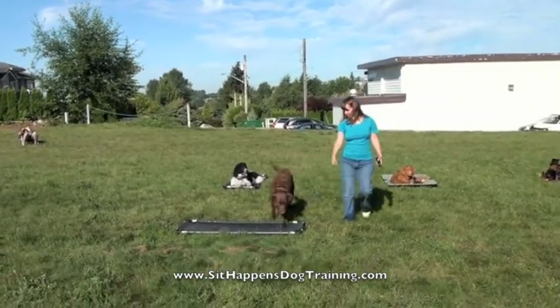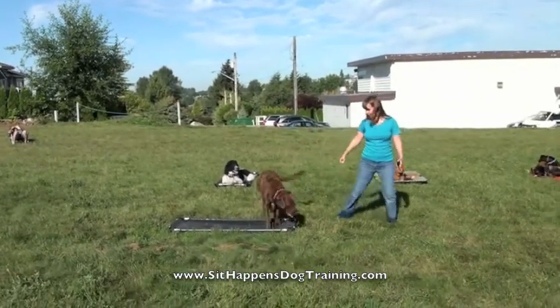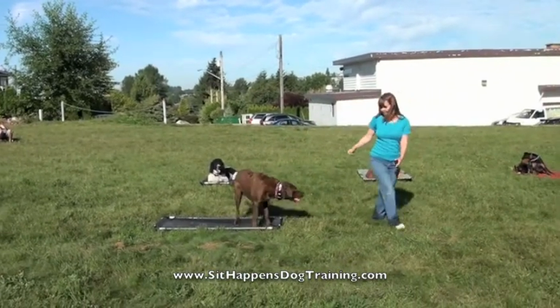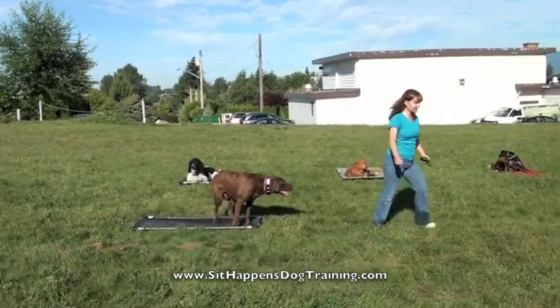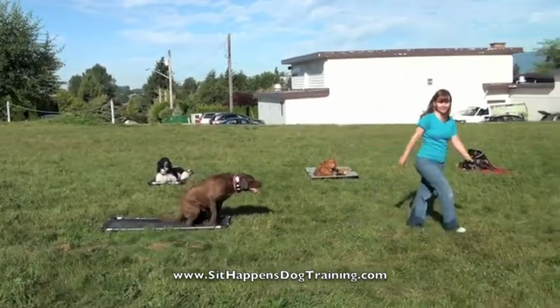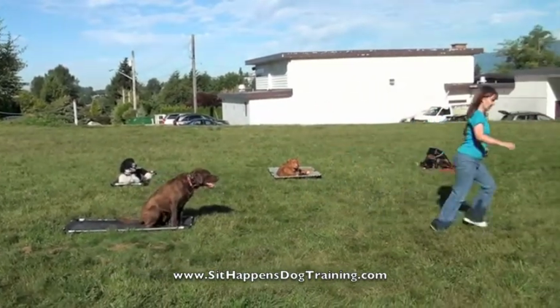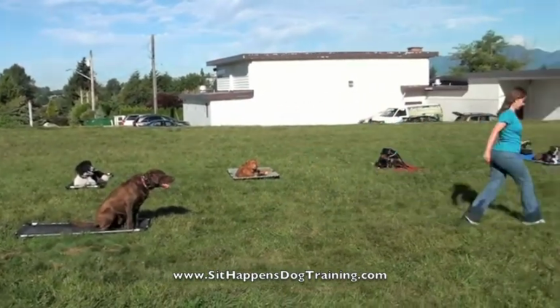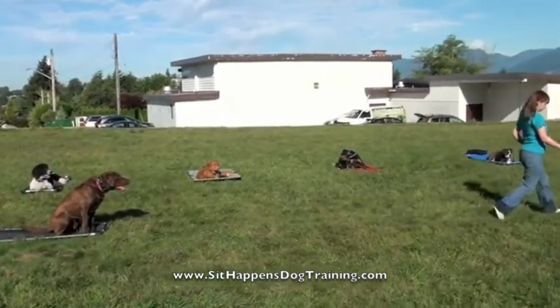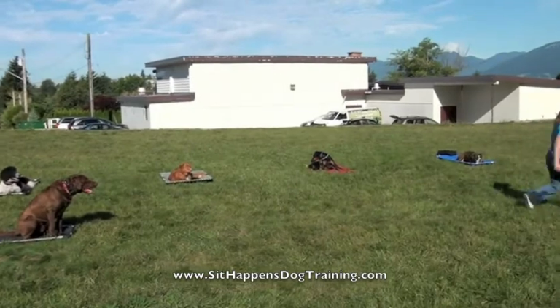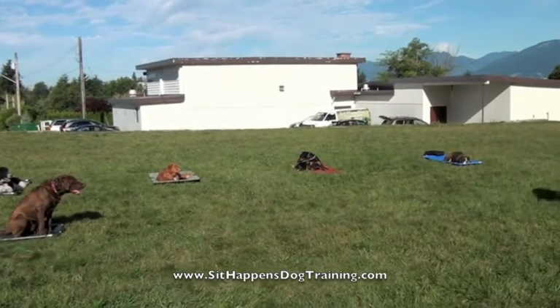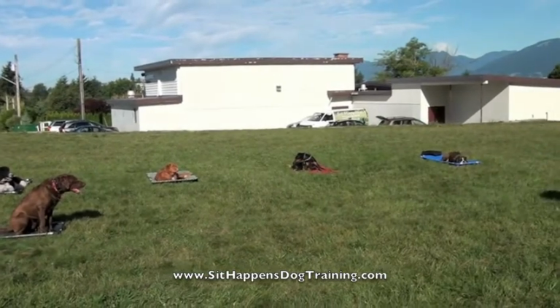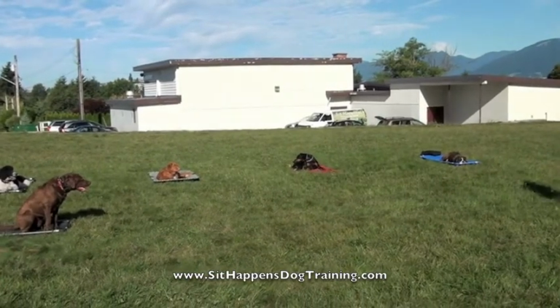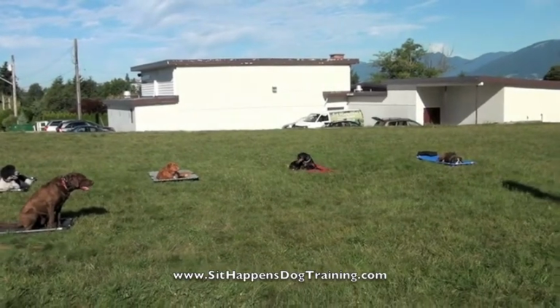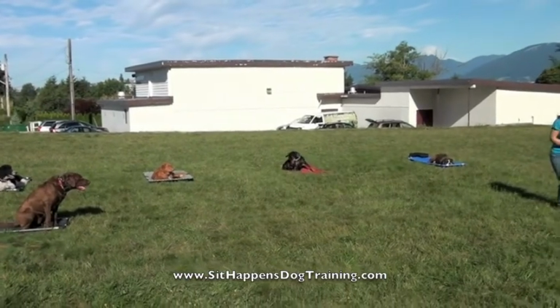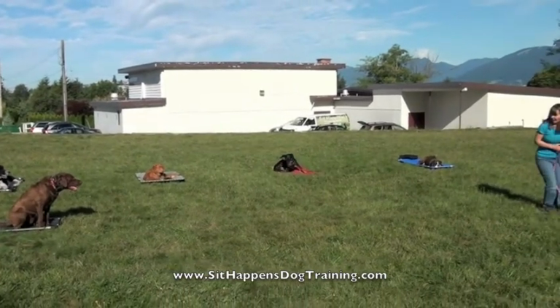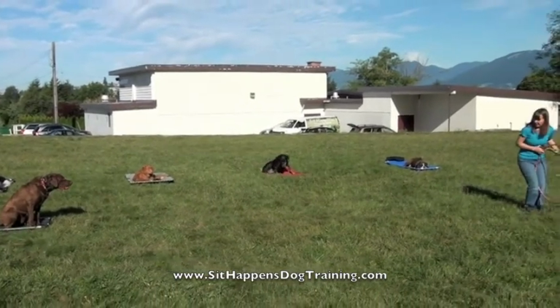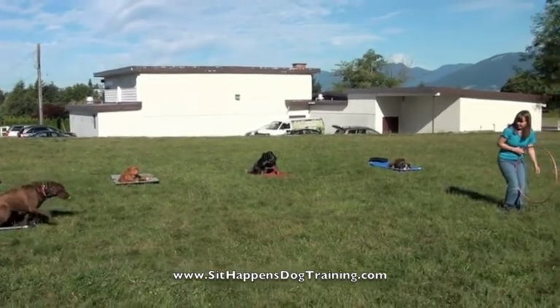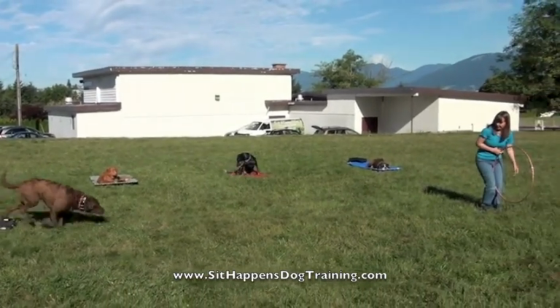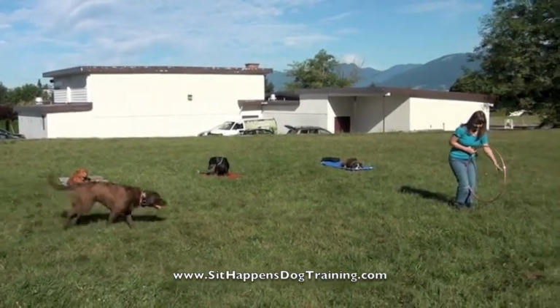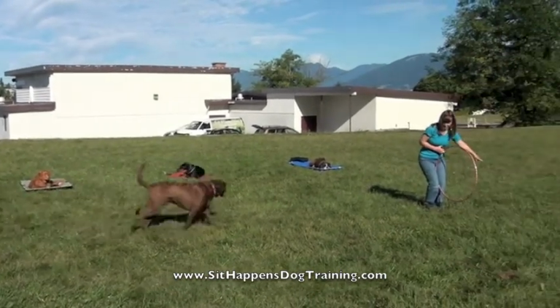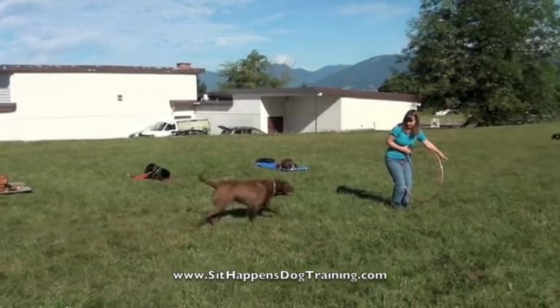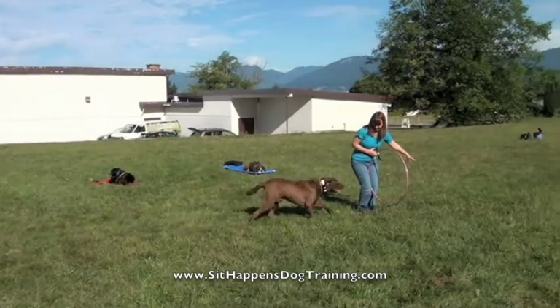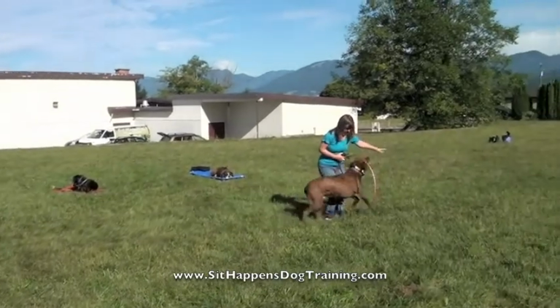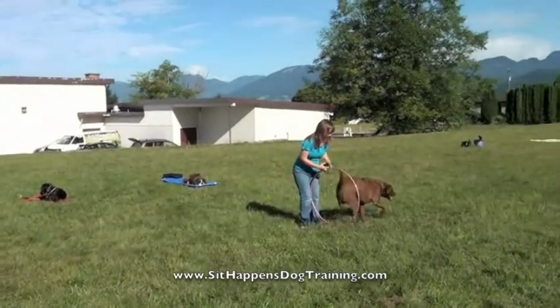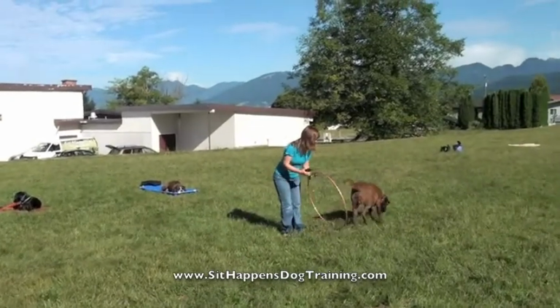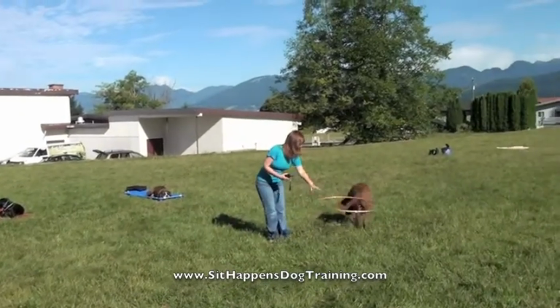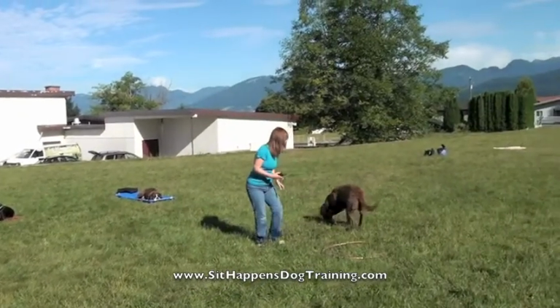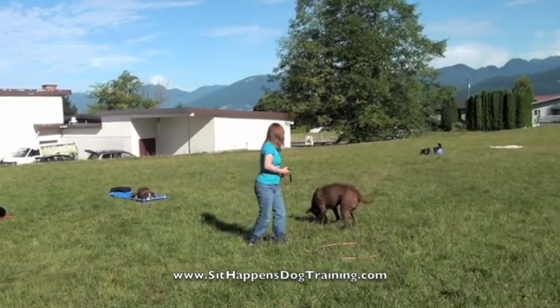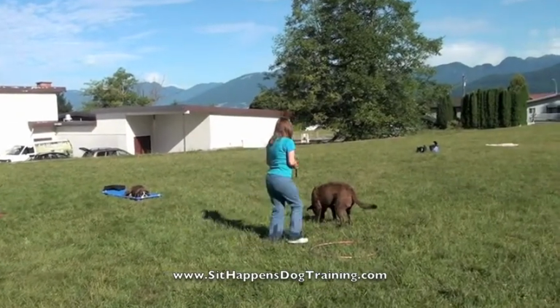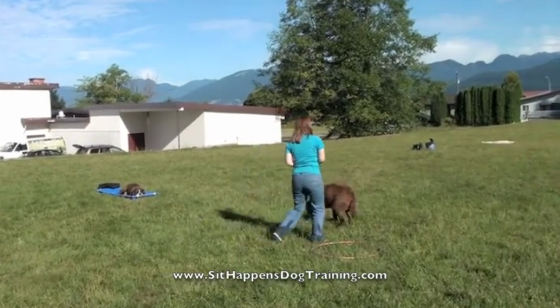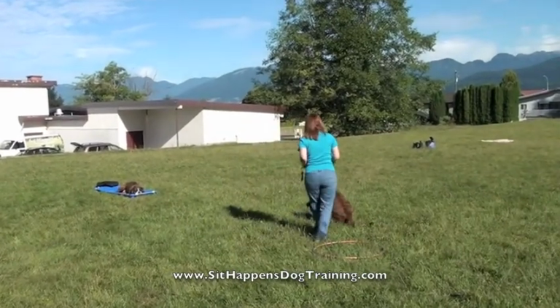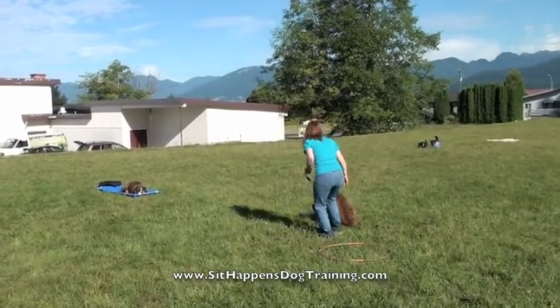After that, Hunter came out to attend the outdoor park training sessions where he learned a lot of the skills you're seeing him demonstrate here in this video. He's not even a year old and look what she can do with him in a park setting, off leash, around other dogs, a very distracting environment.